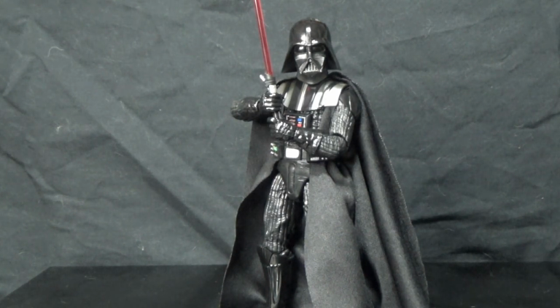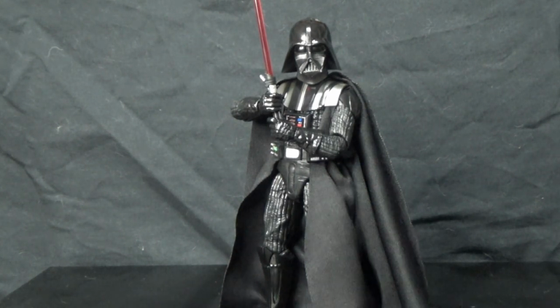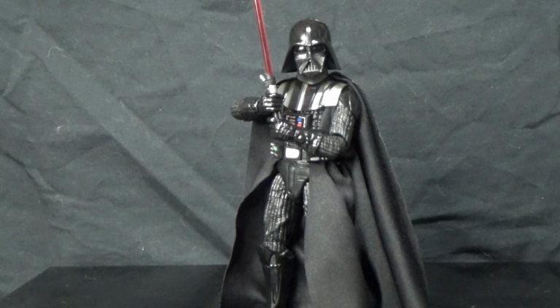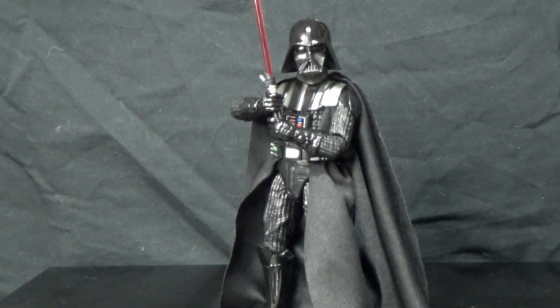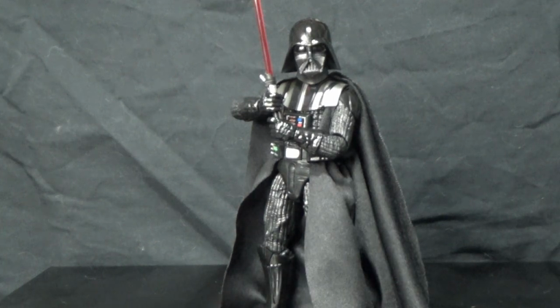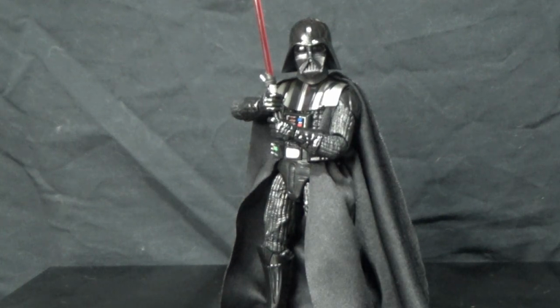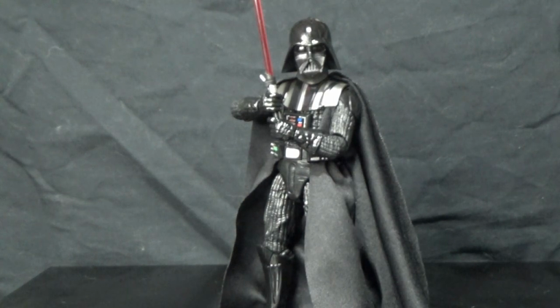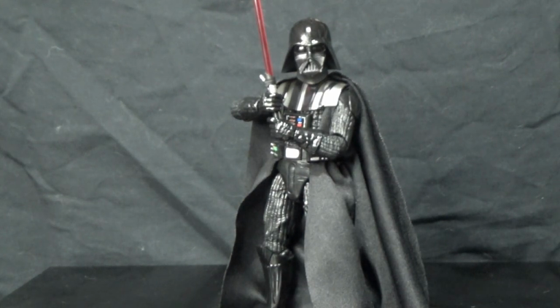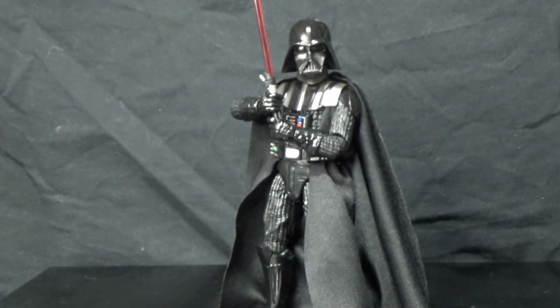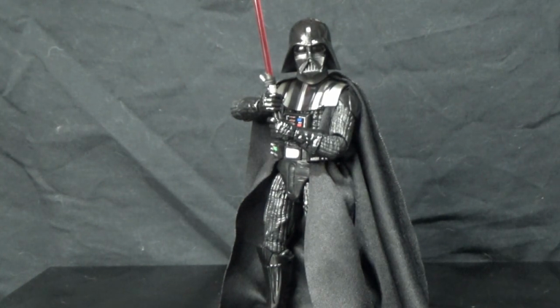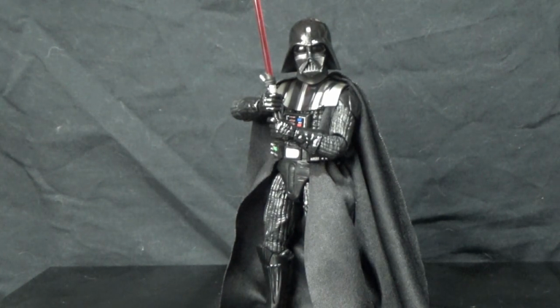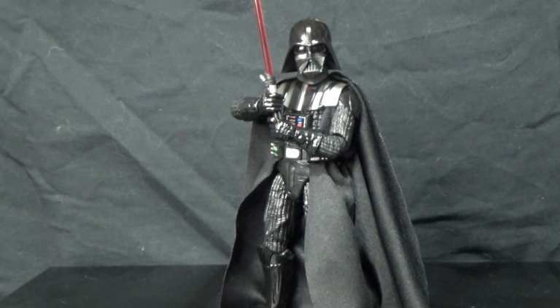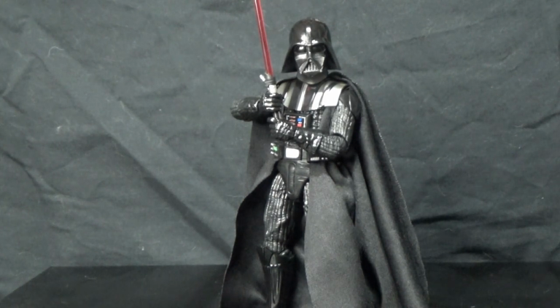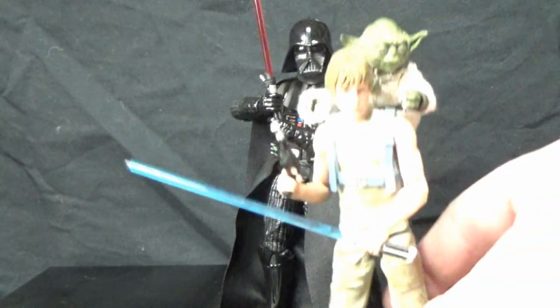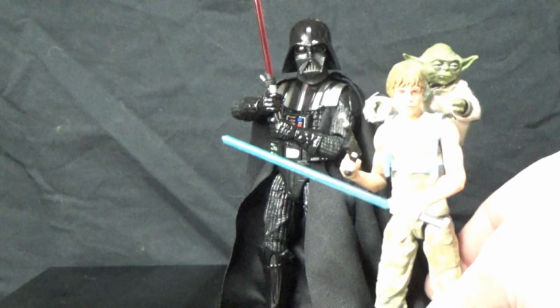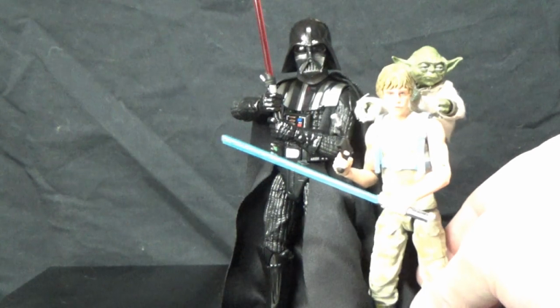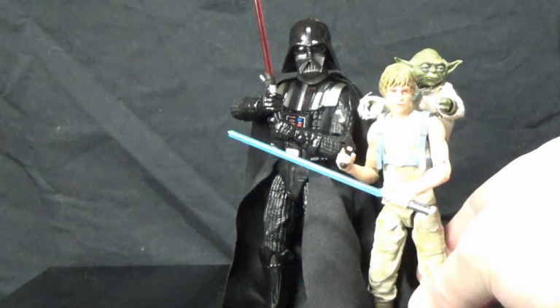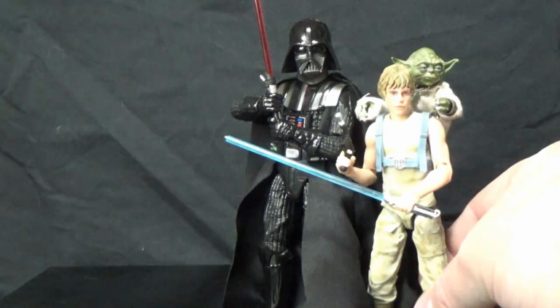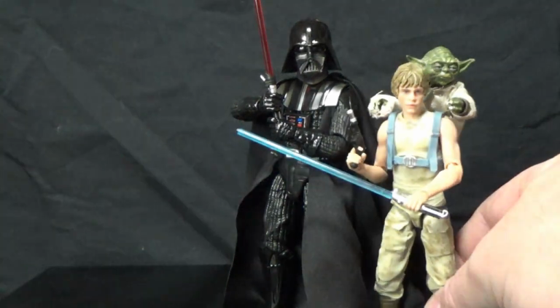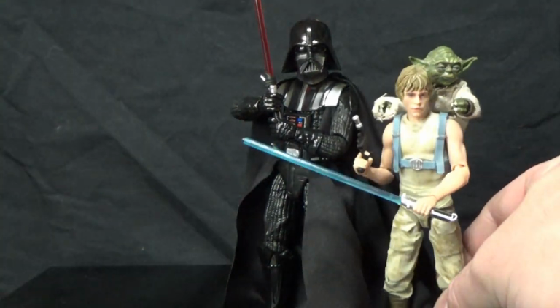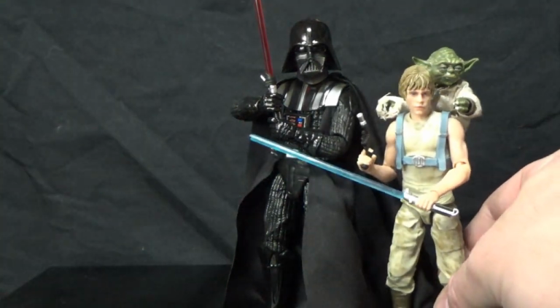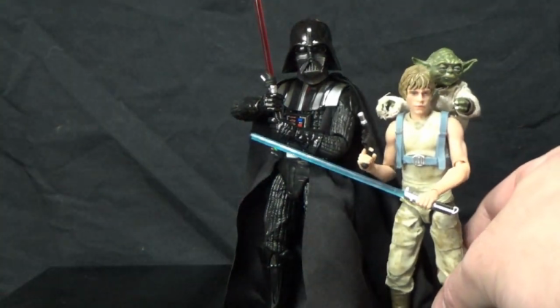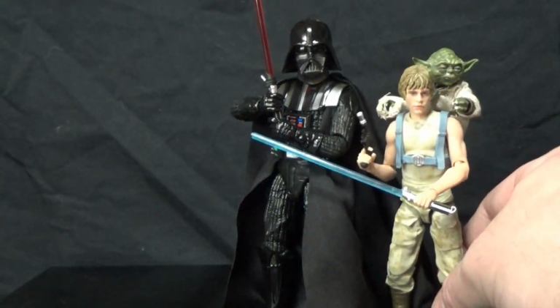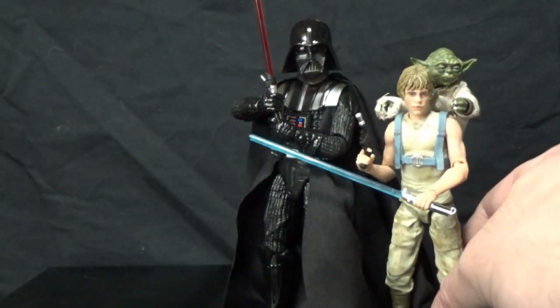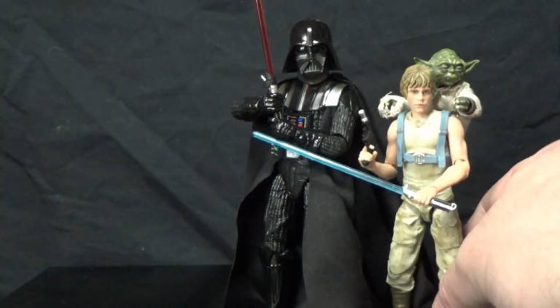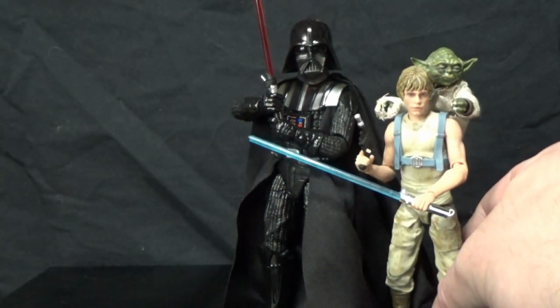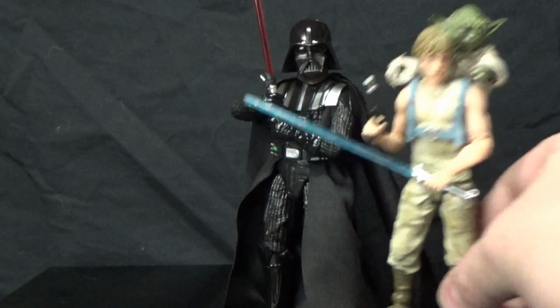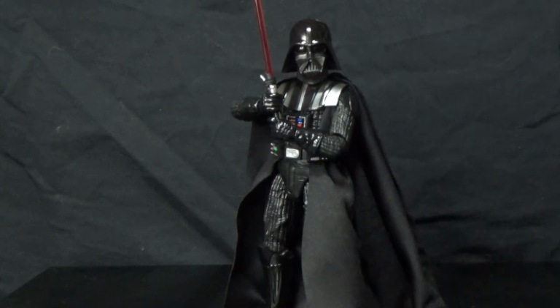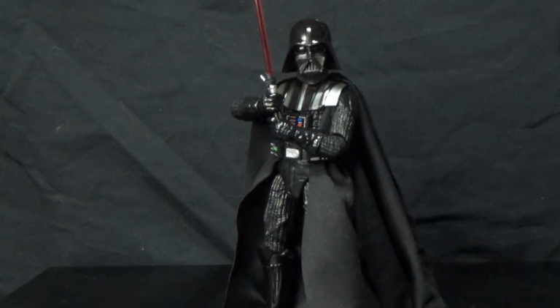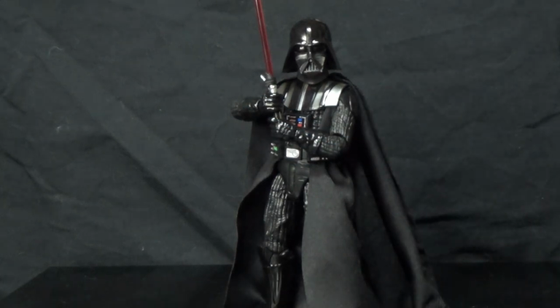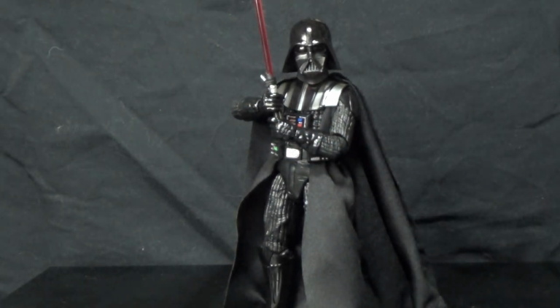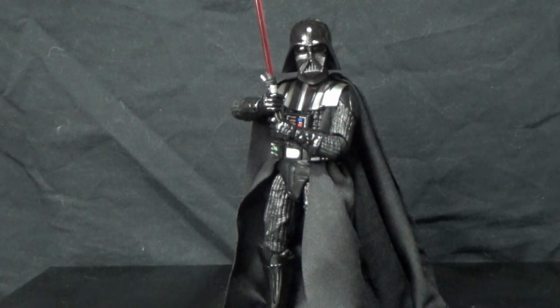I've always felt Vader is a little too short for this scale, but I just stood this Dagobah Luke next to him and I think it works. I think it really works.